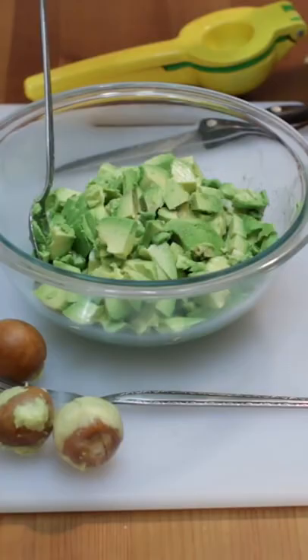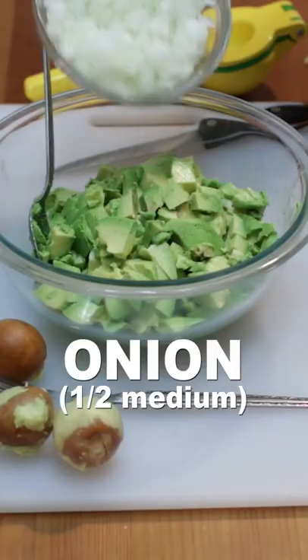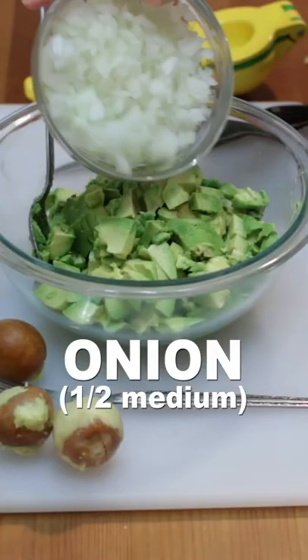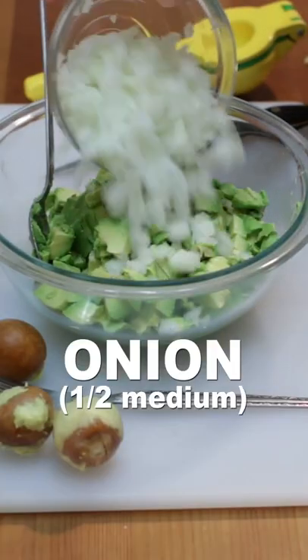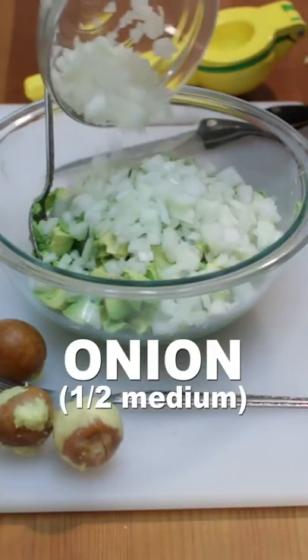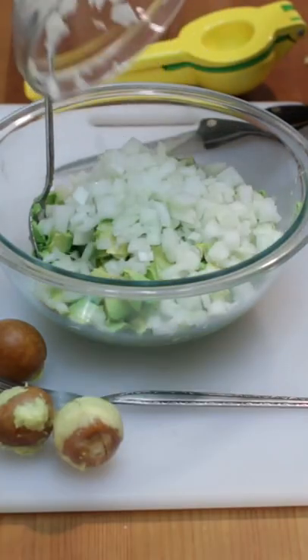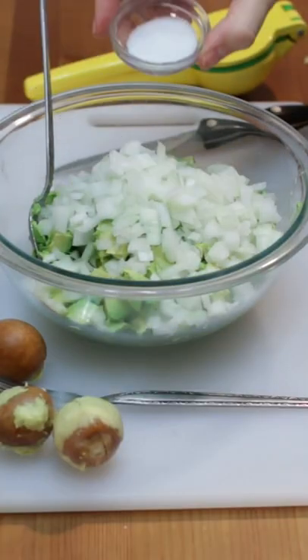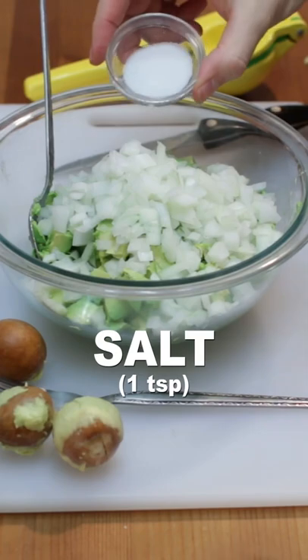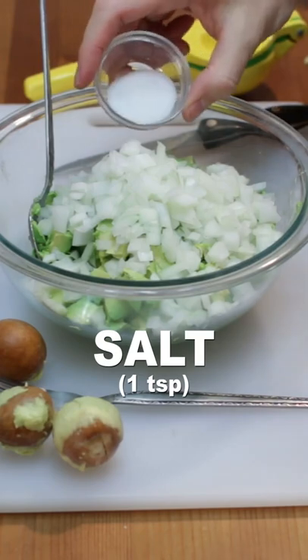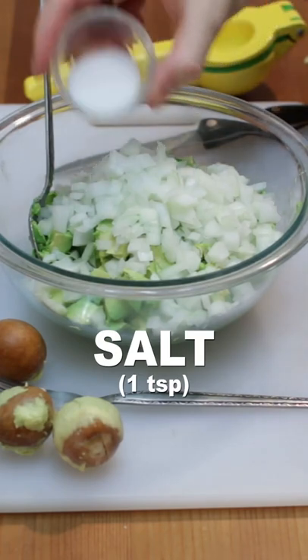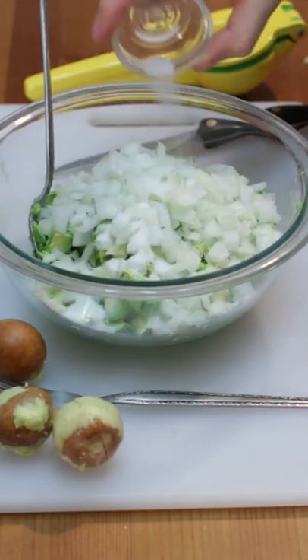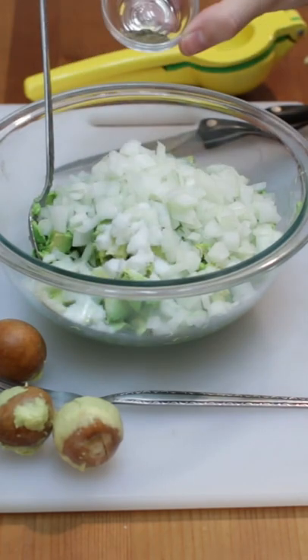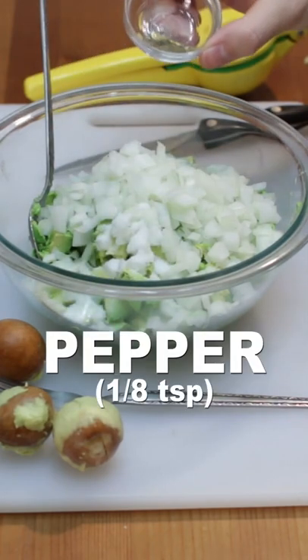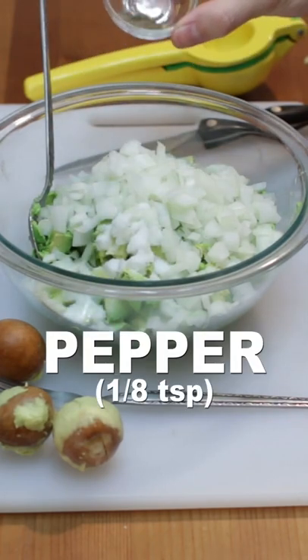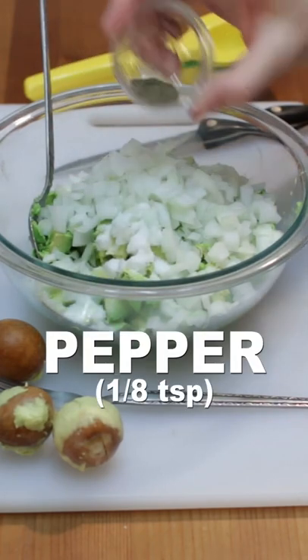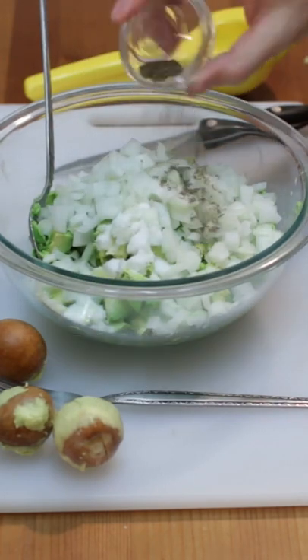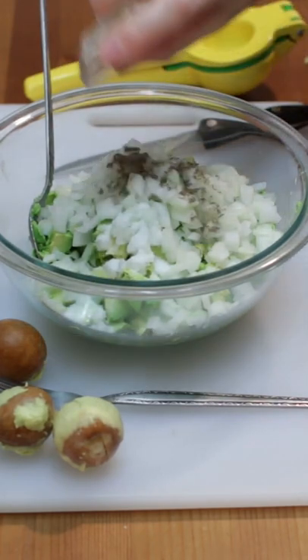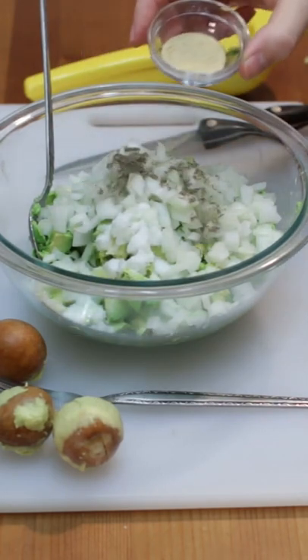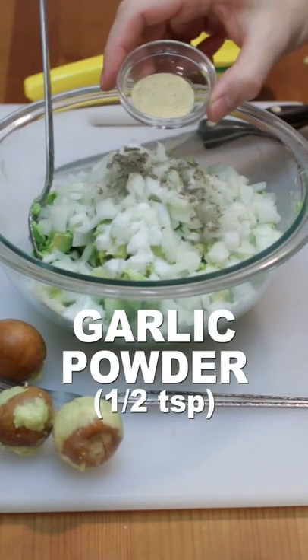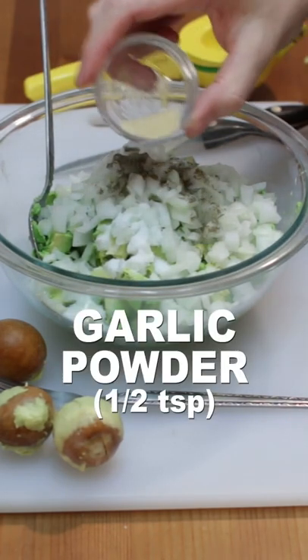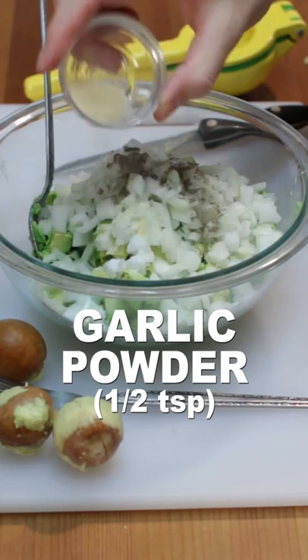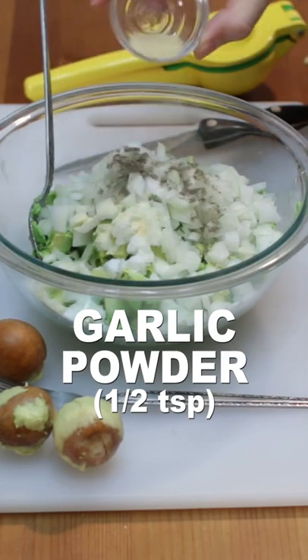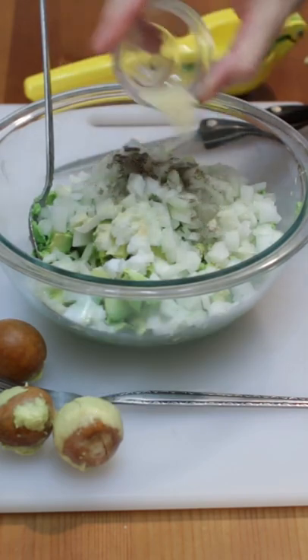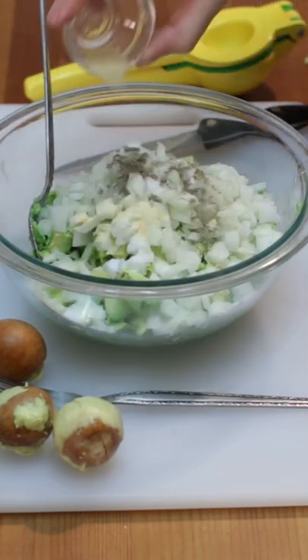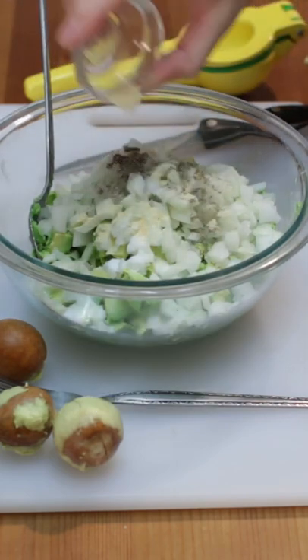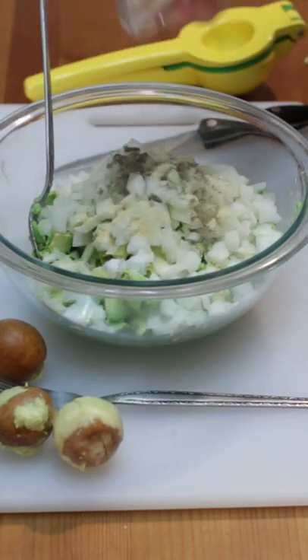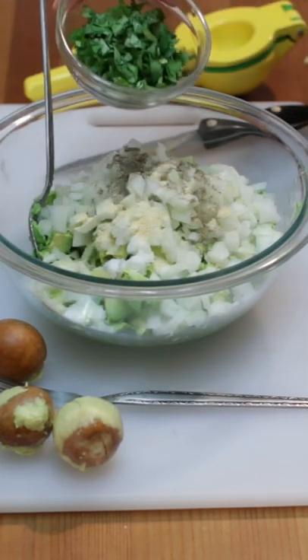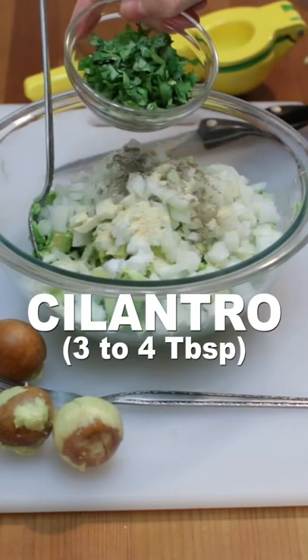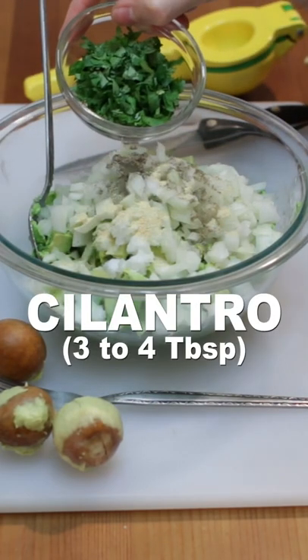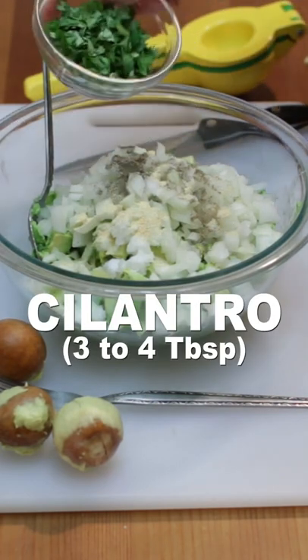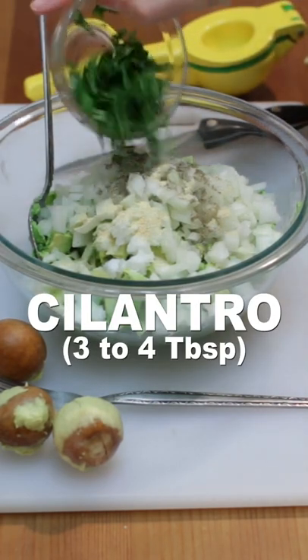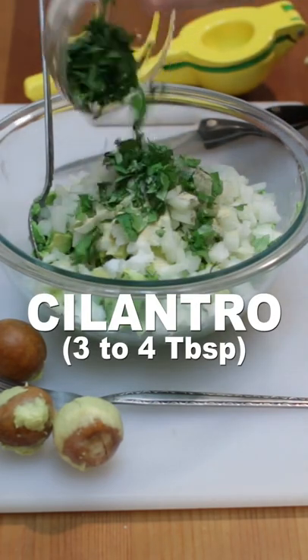Add 1½ cup of chopped onion, 1 teaspoon of salt, 1⅛ teaspoon of black pepper, 1½ teaspoon of garlic powder — or use fresh garlic — and 3 to 4 tablespoons of chopped cilantro.